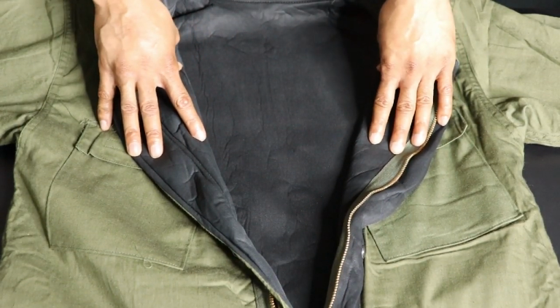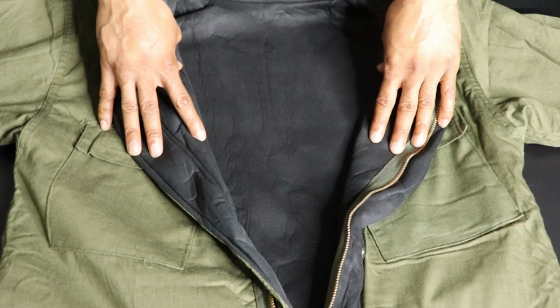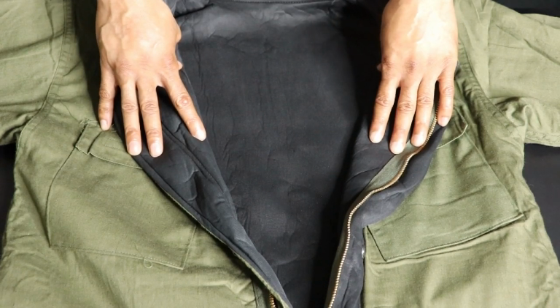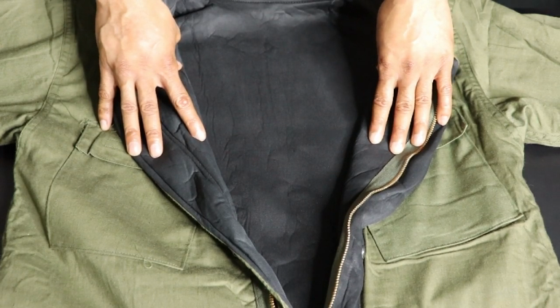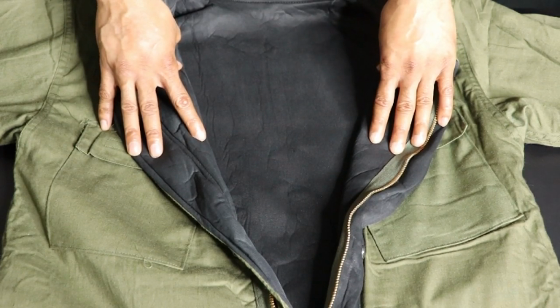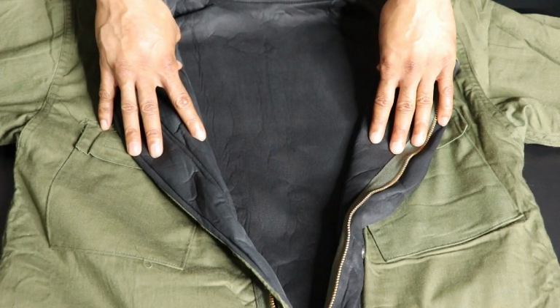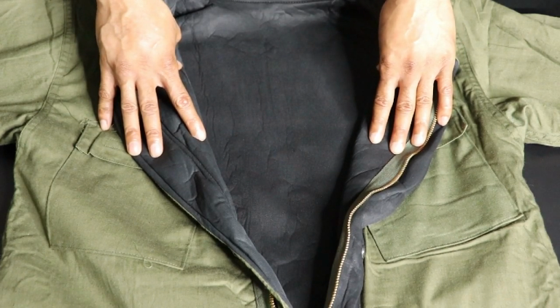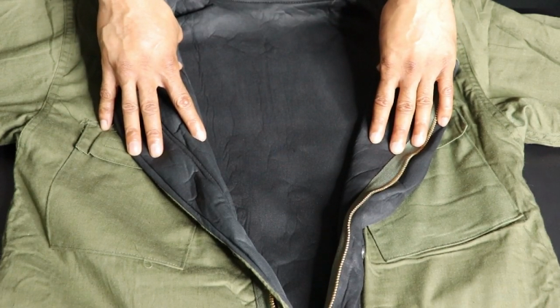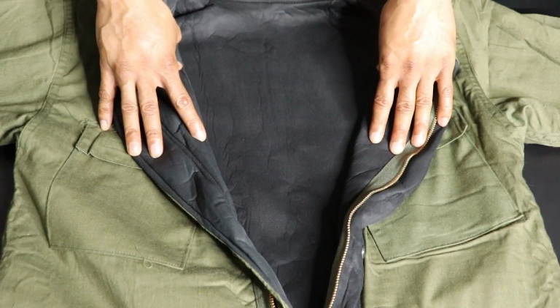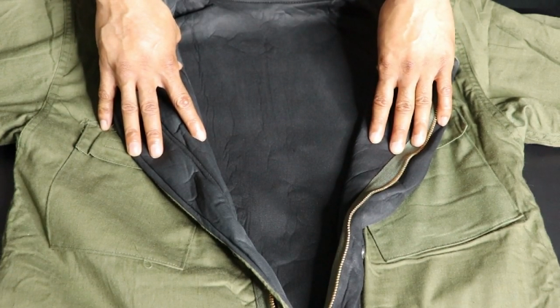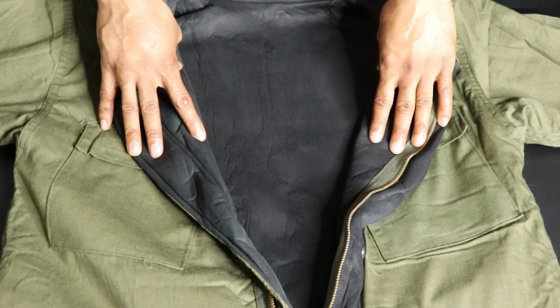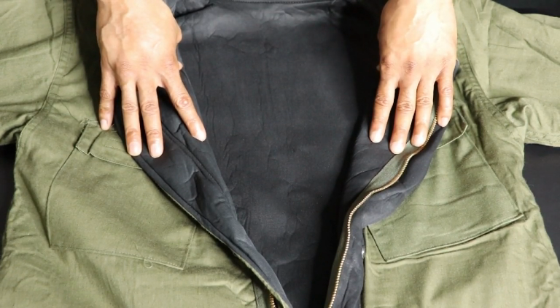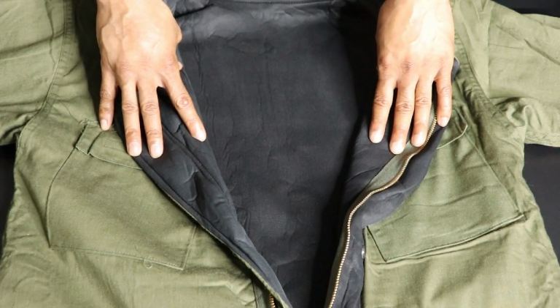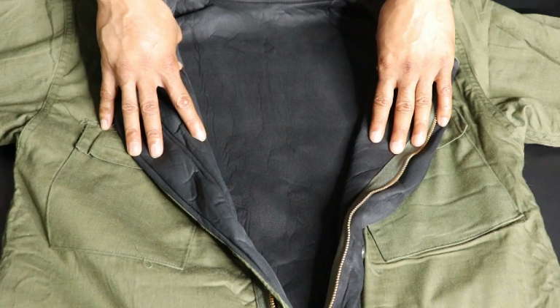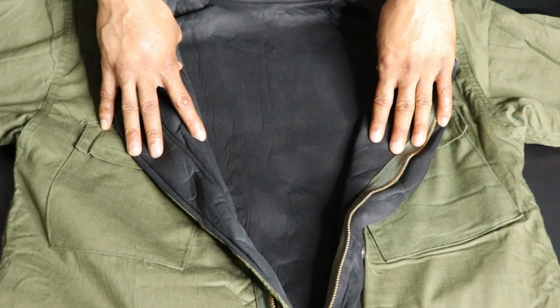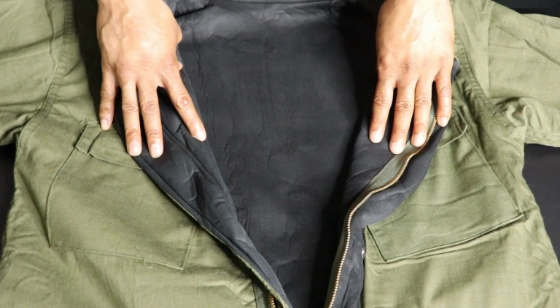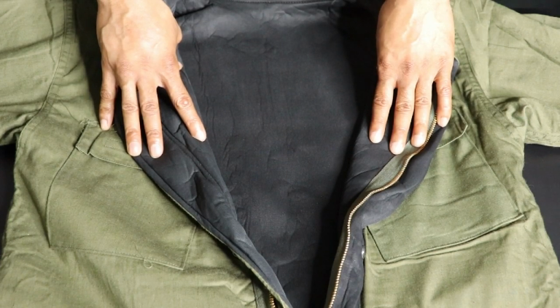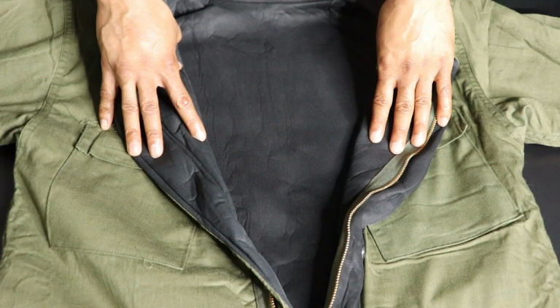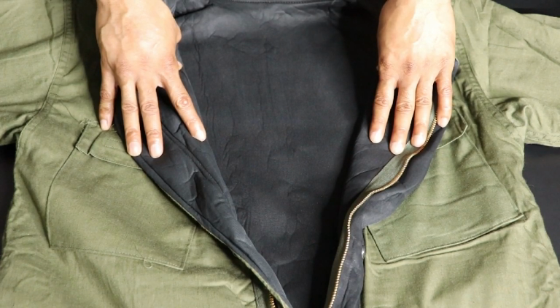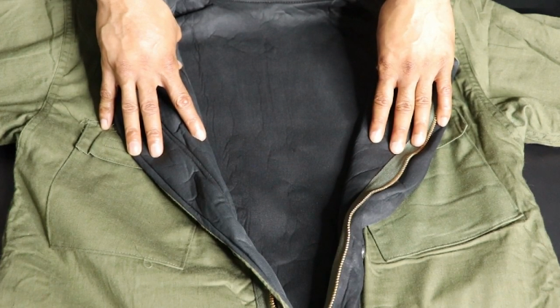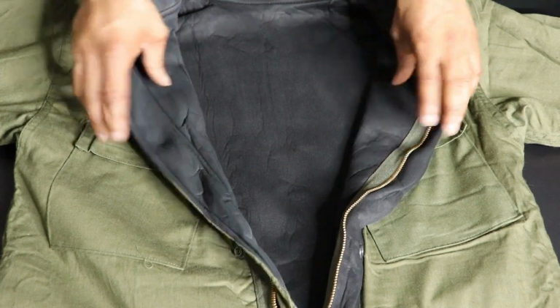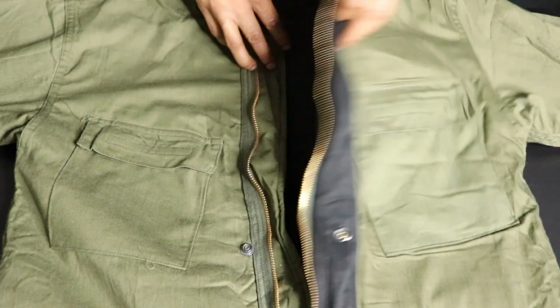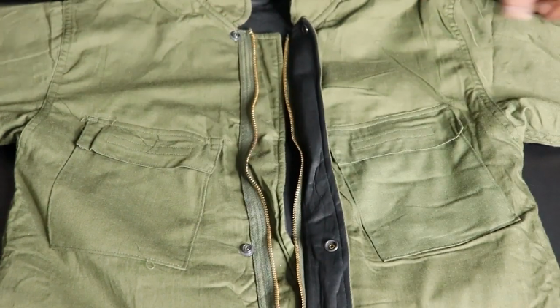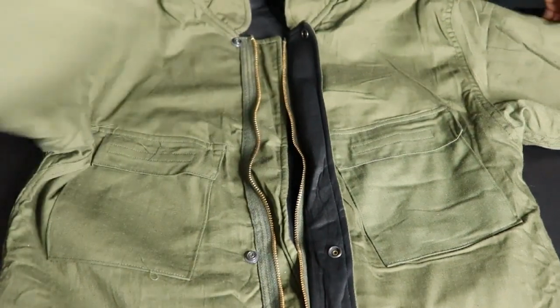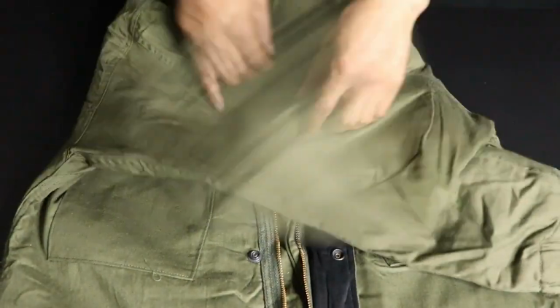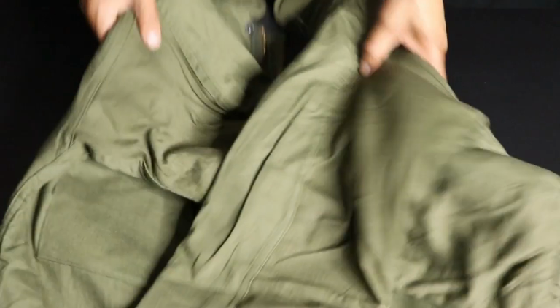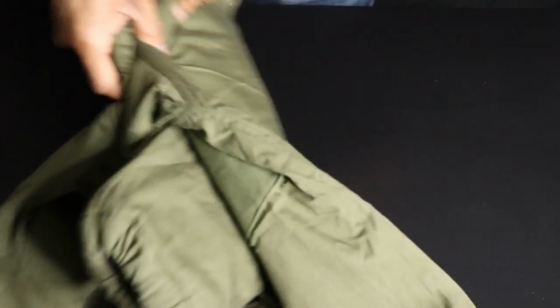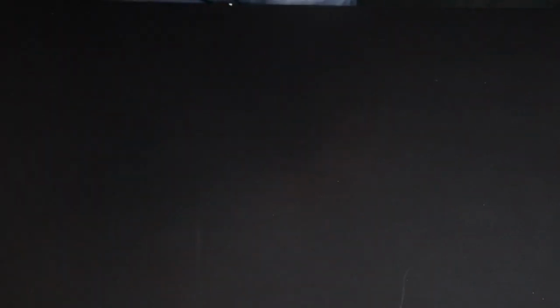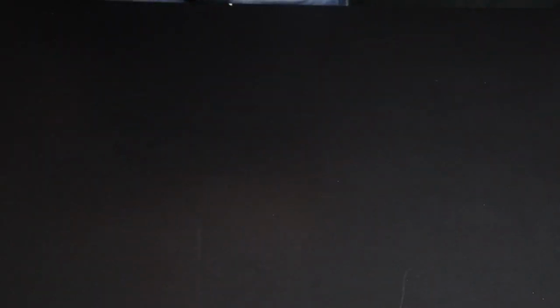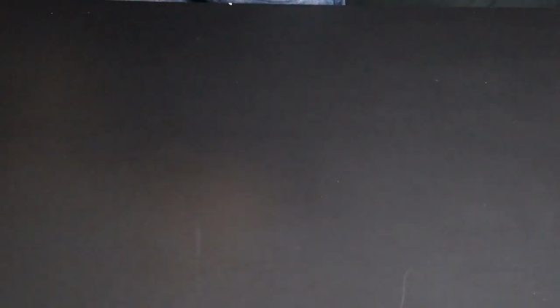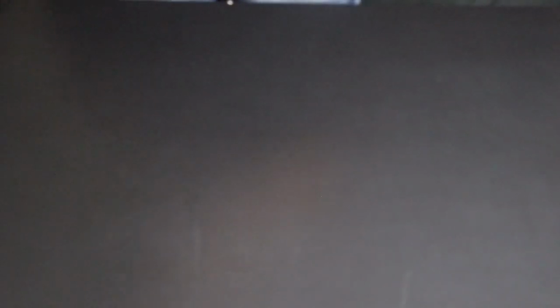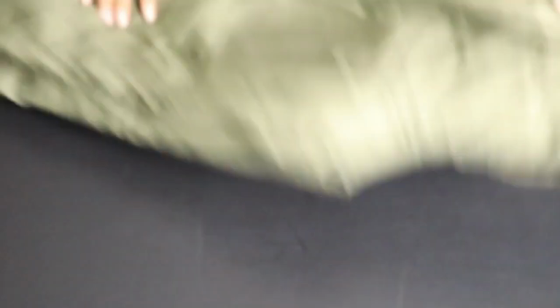These USGI uniforms are made to be put on over your clothes — you don't have to take anything off. You just put them right over, and once you get out of the contamination zone you take them off and go about your business.